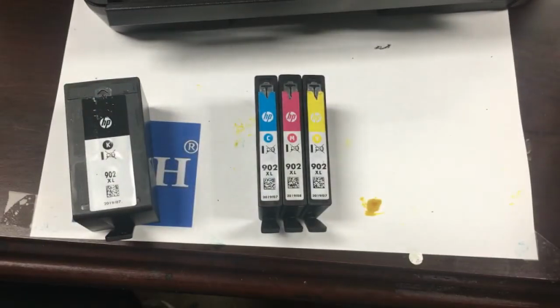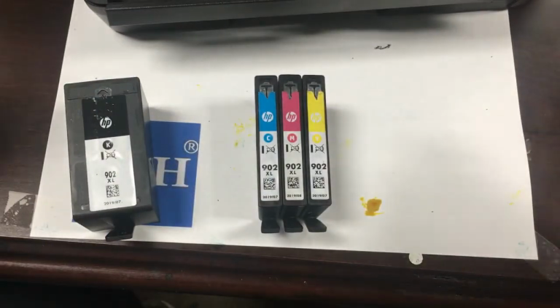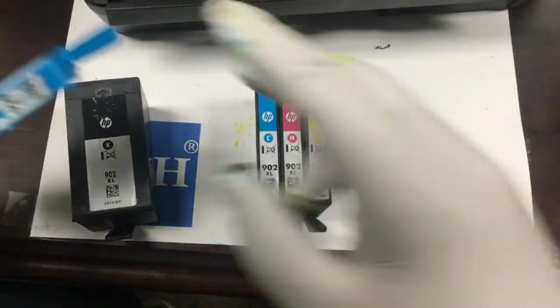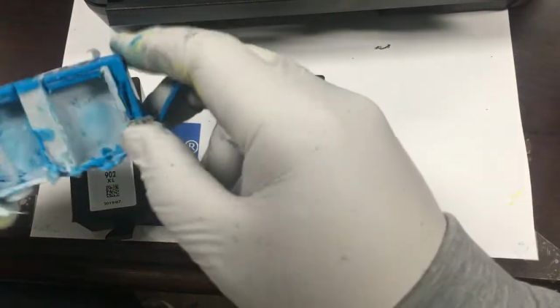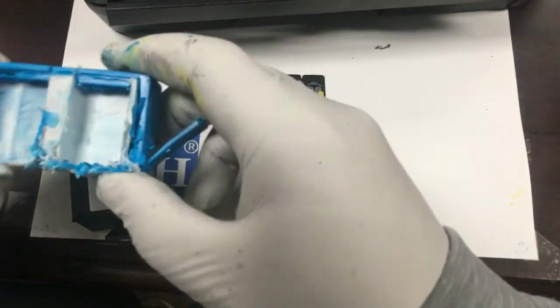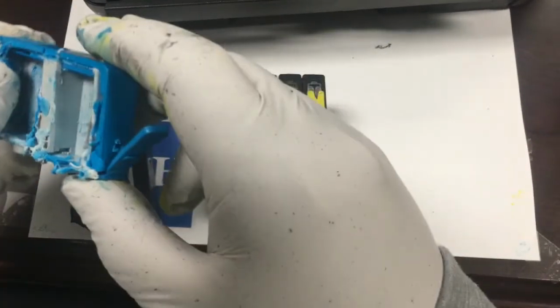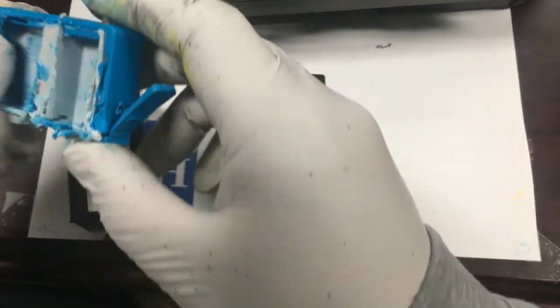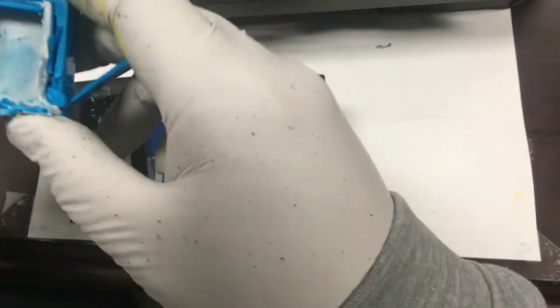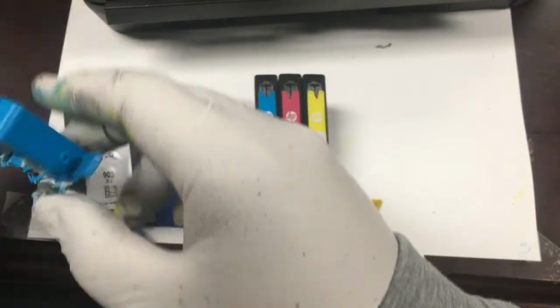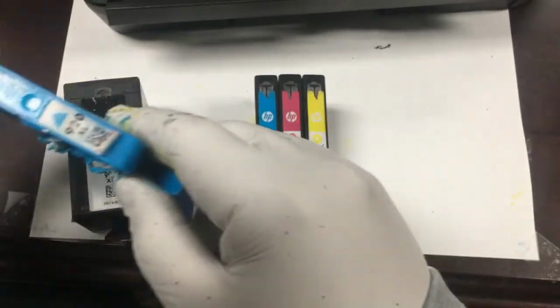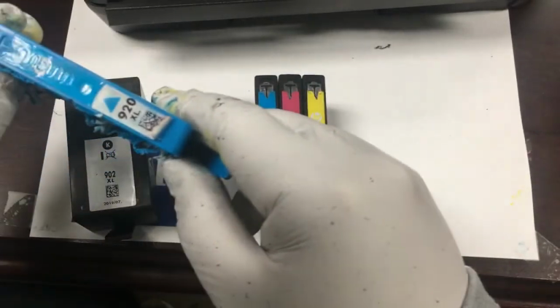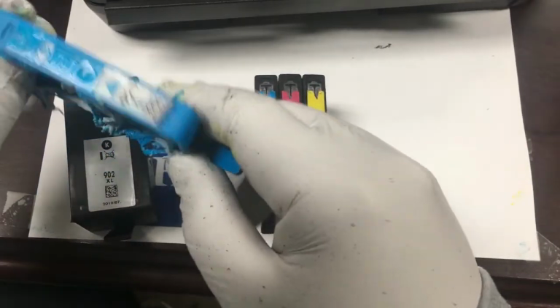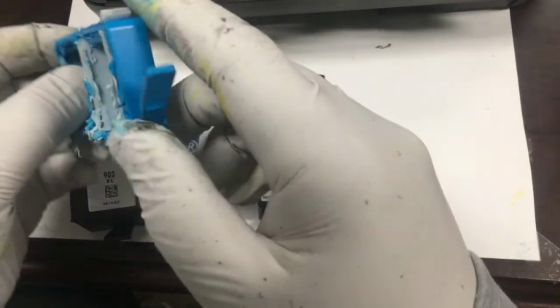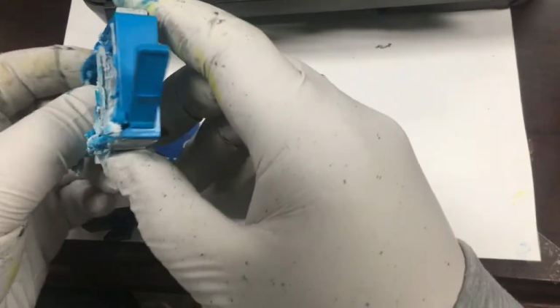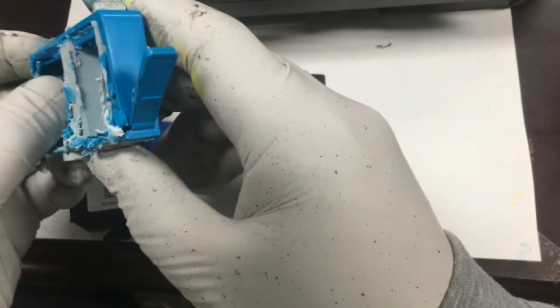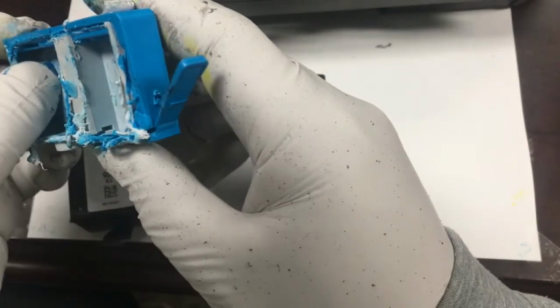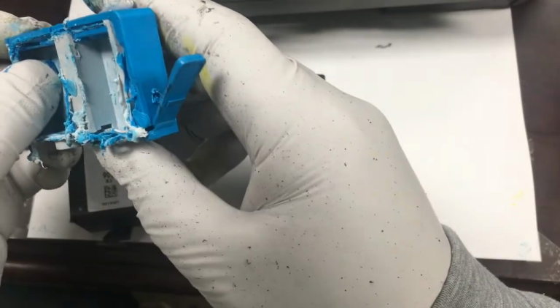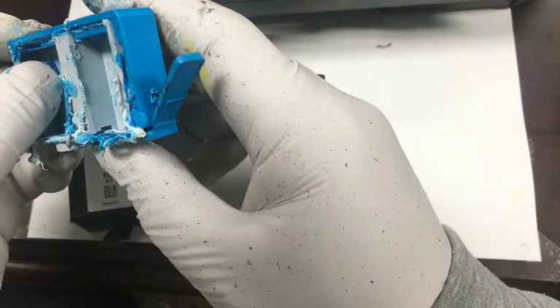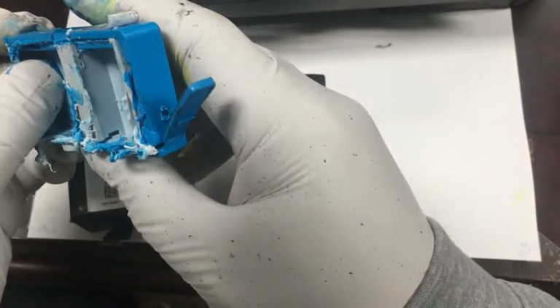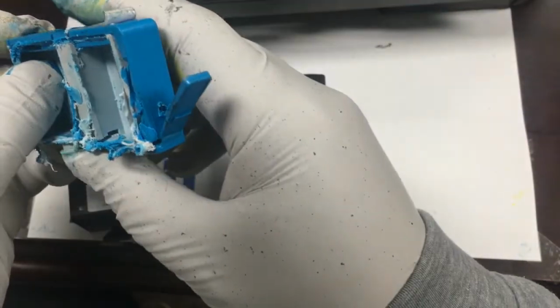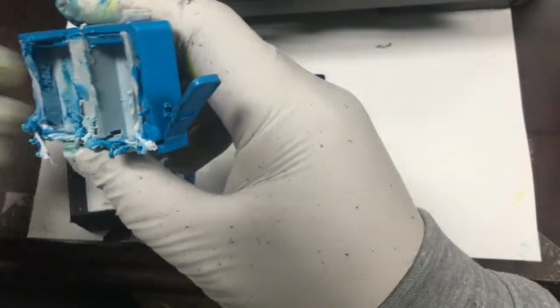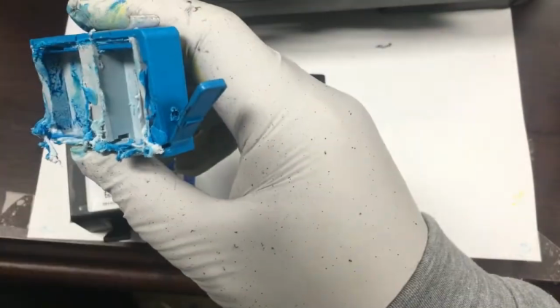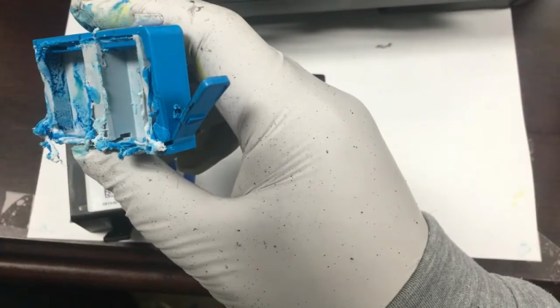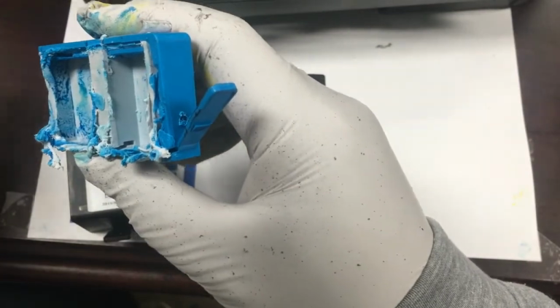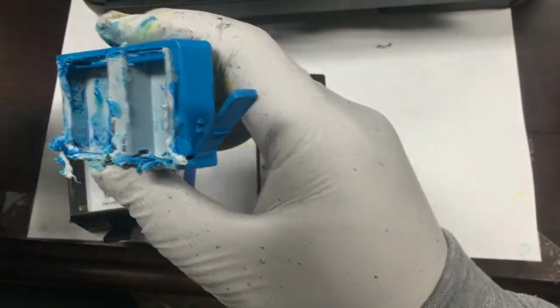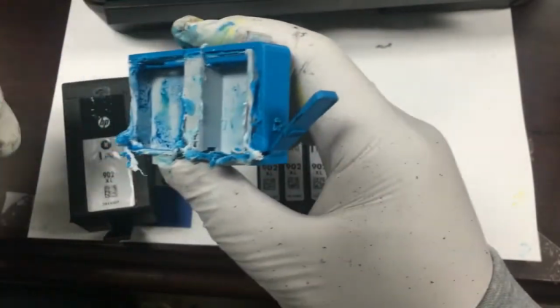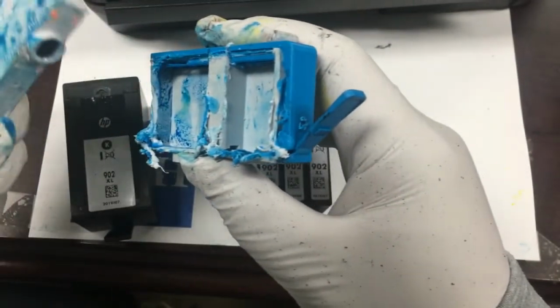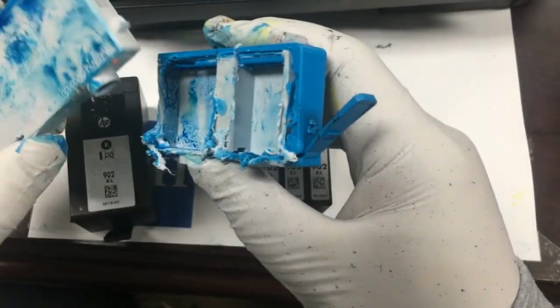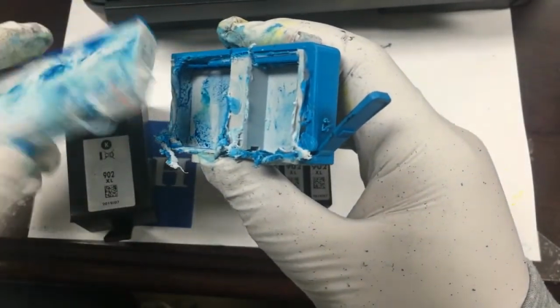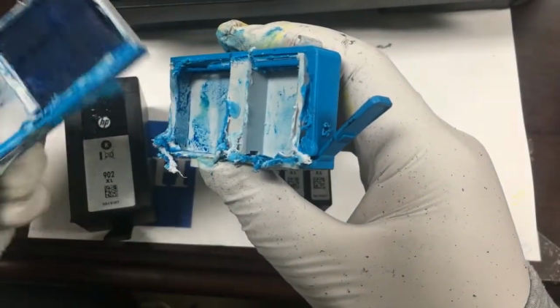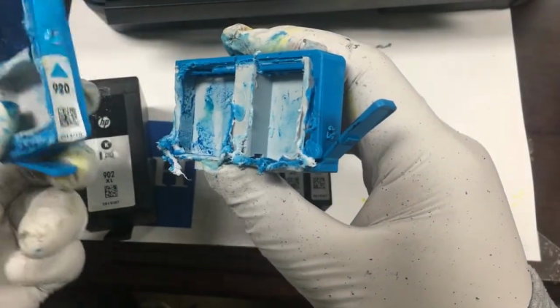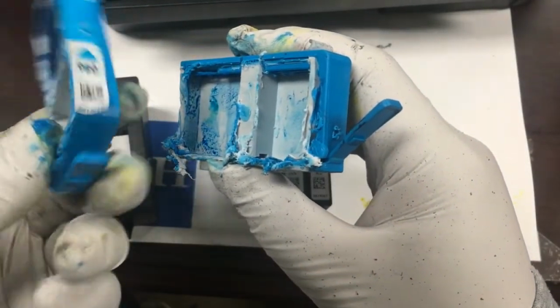Therefore, for the color start-up cartridges, we should use front chamber refill. For the black start-up cartridges, we can use either front chamber refill or back chamber refill.